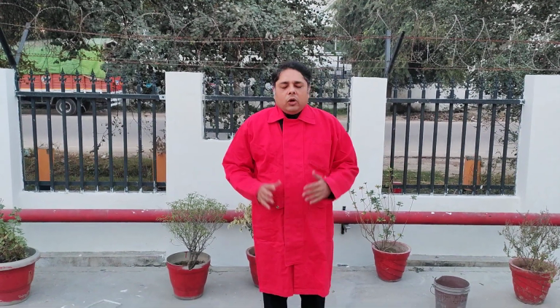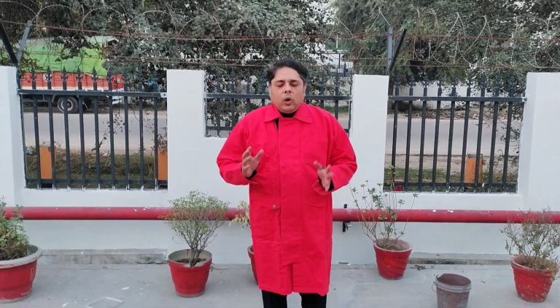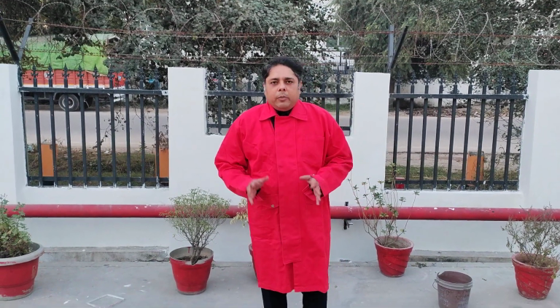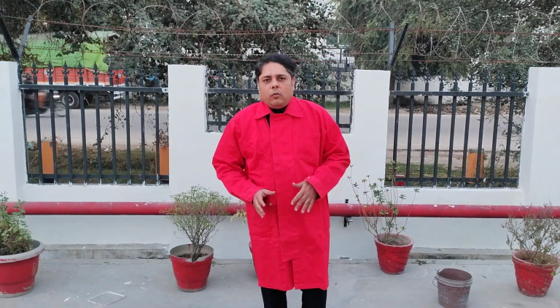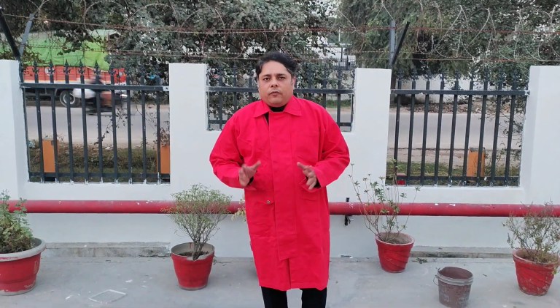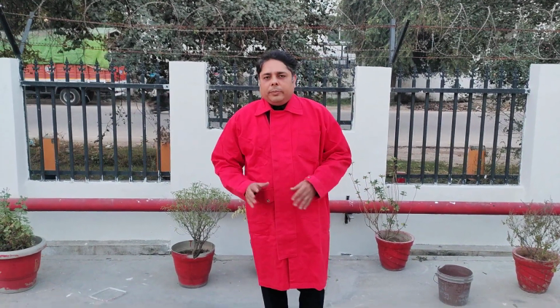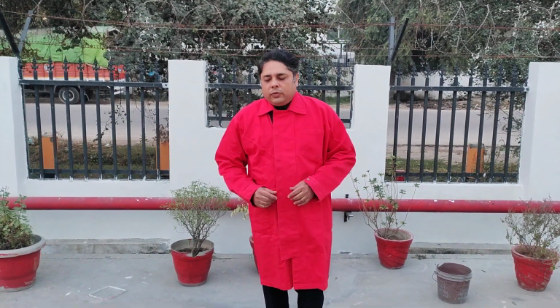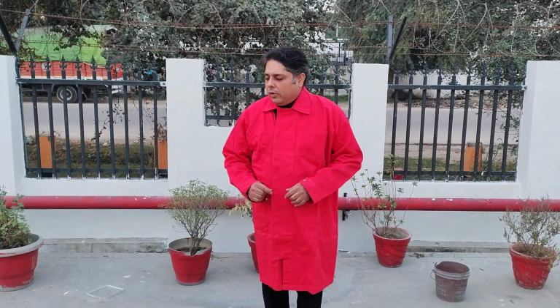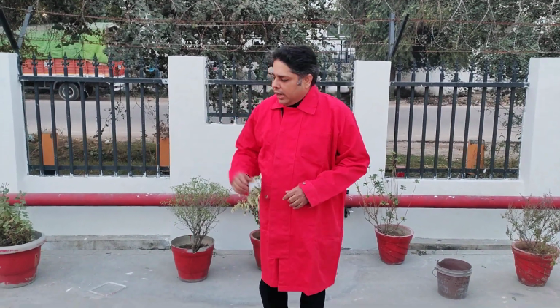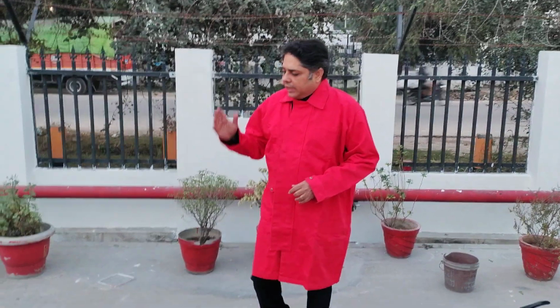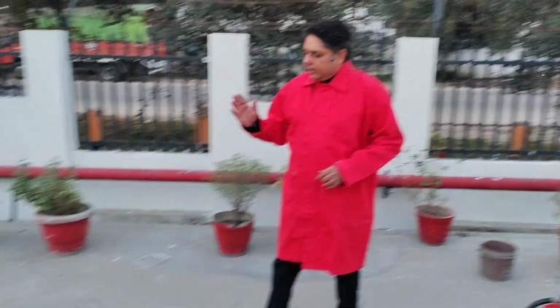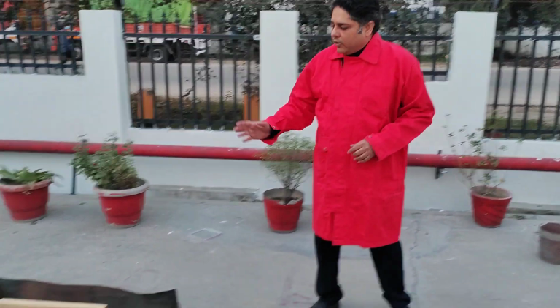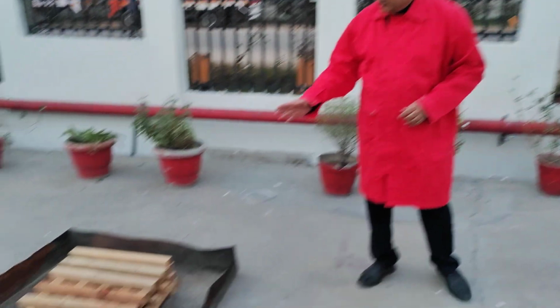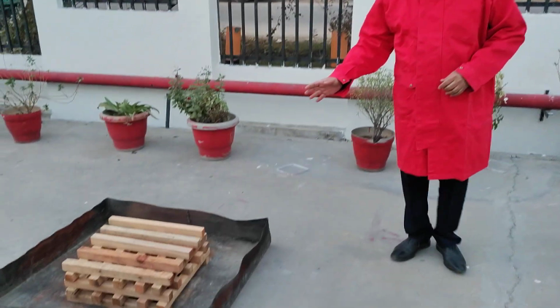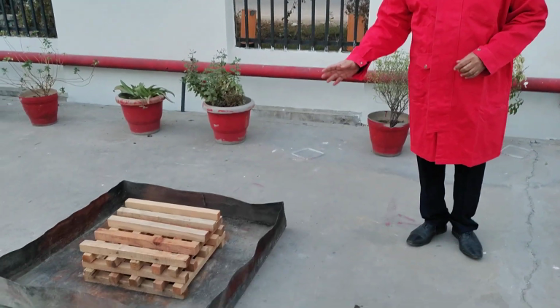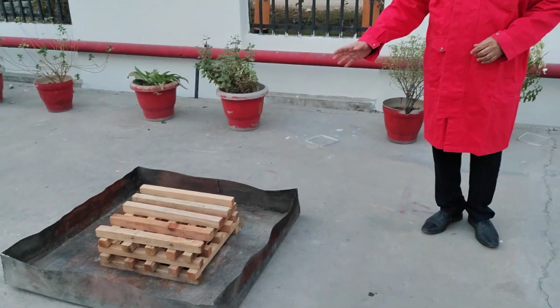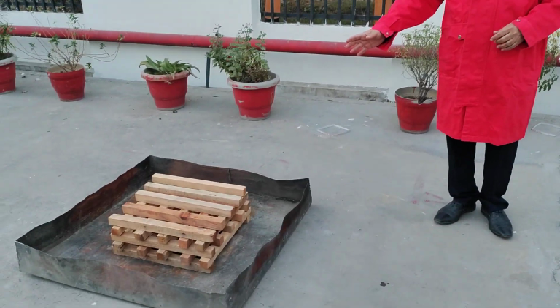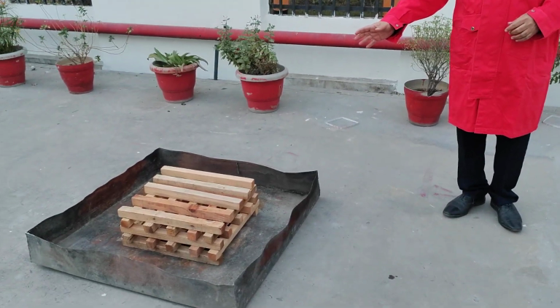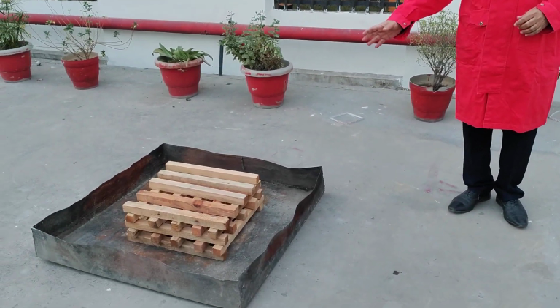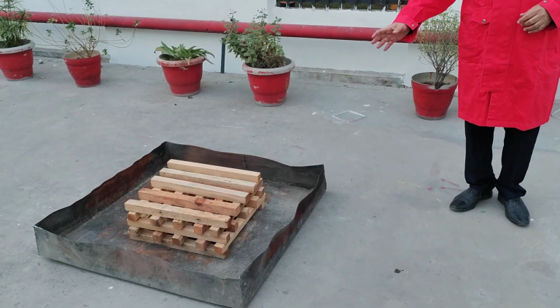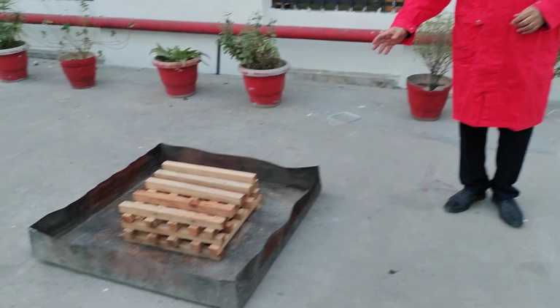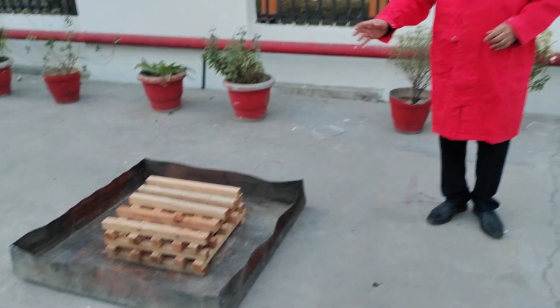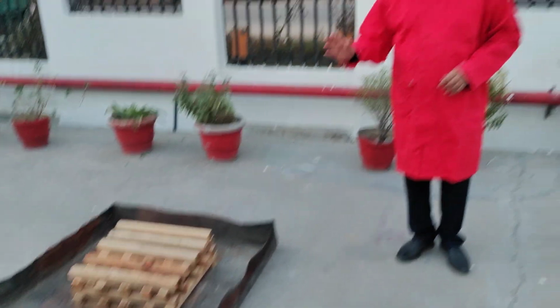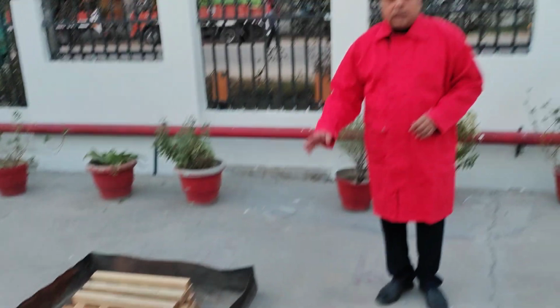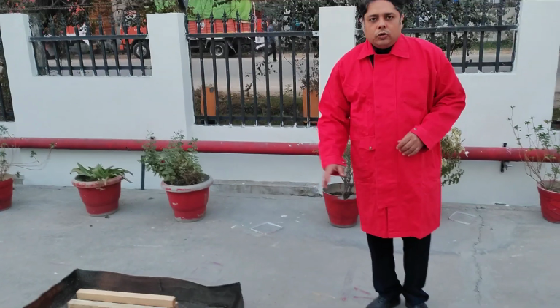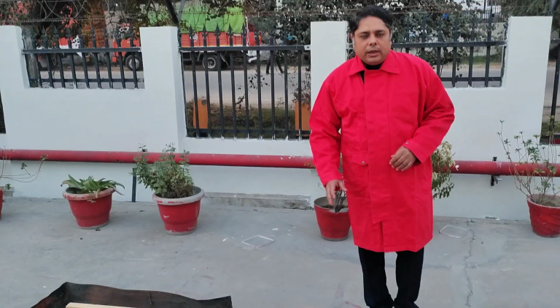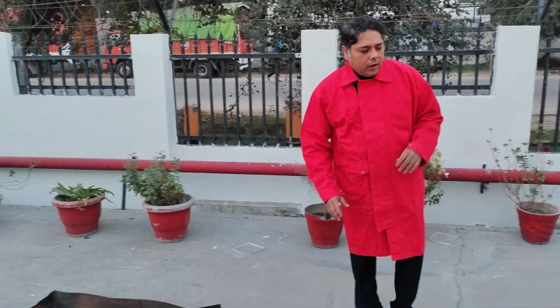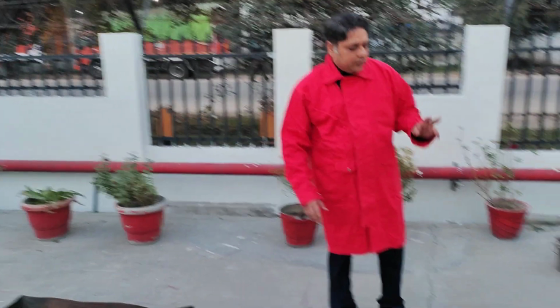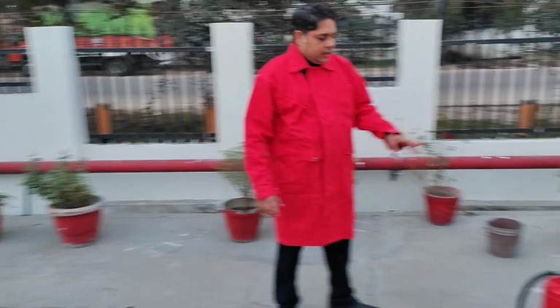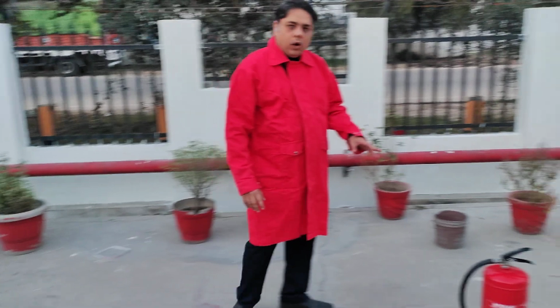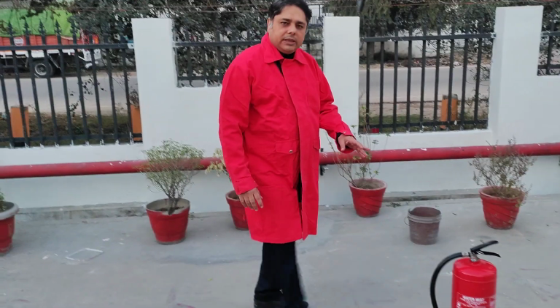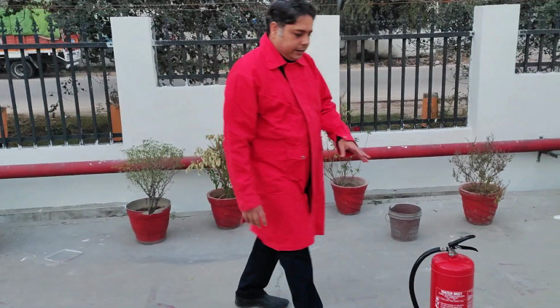We are going to do a demo of water mist. We are starting a crib fire on wood for Class A. I am going to put this out using my 6 litre water mist cylinder.